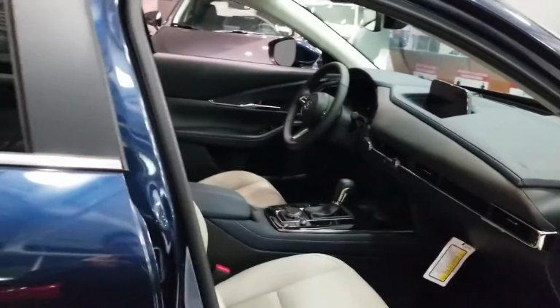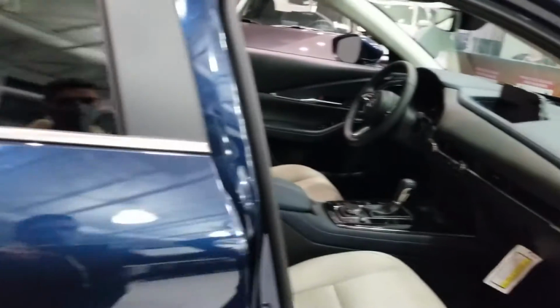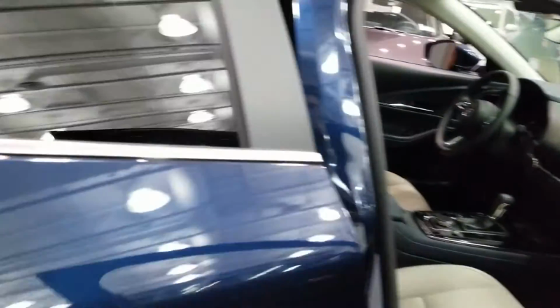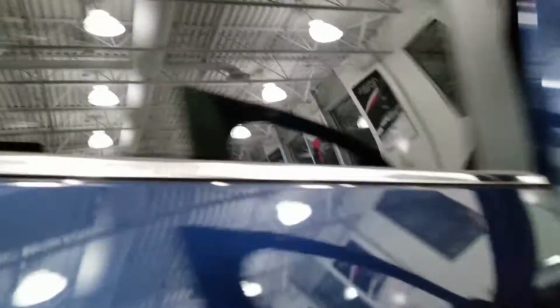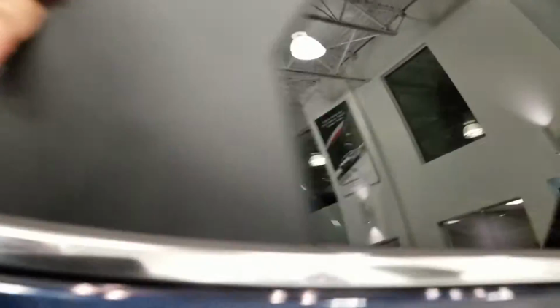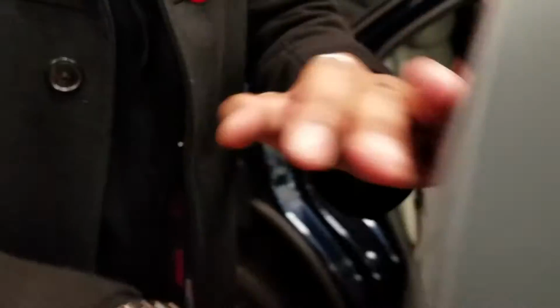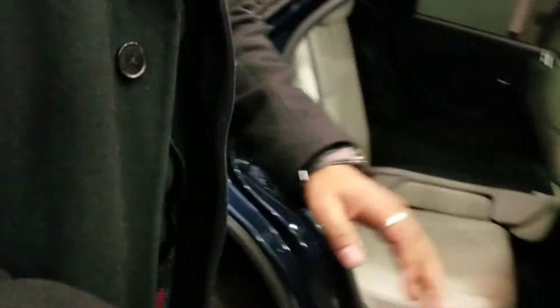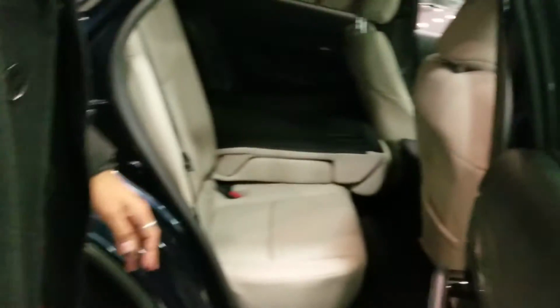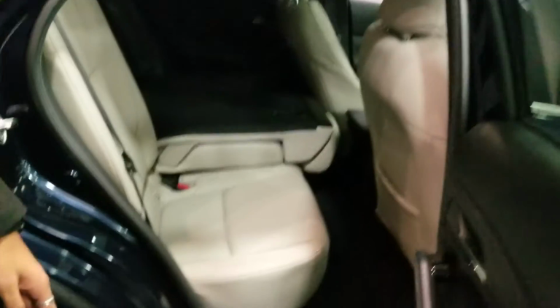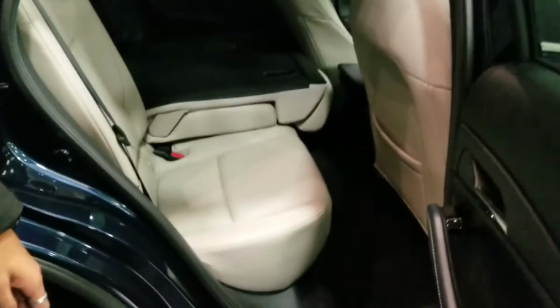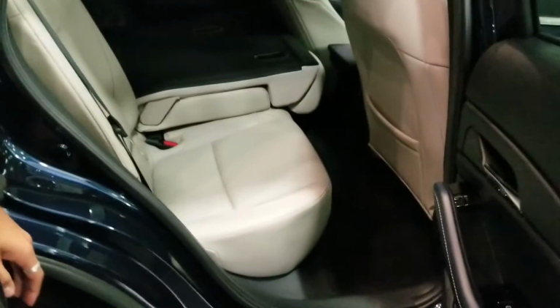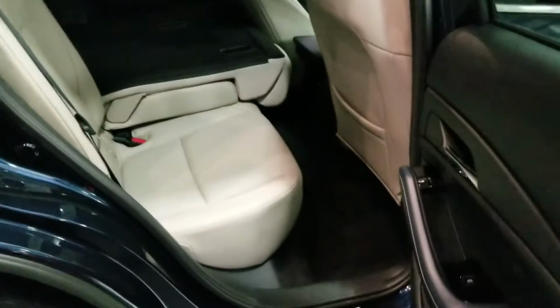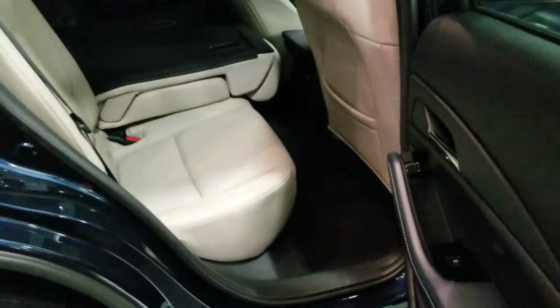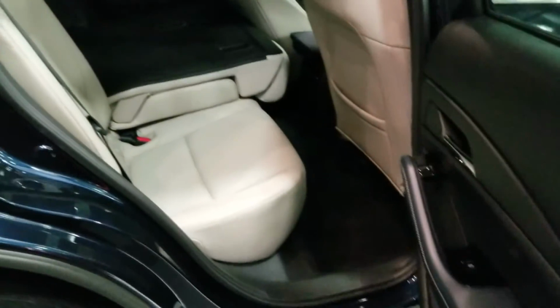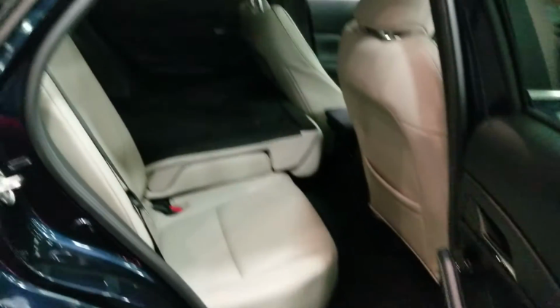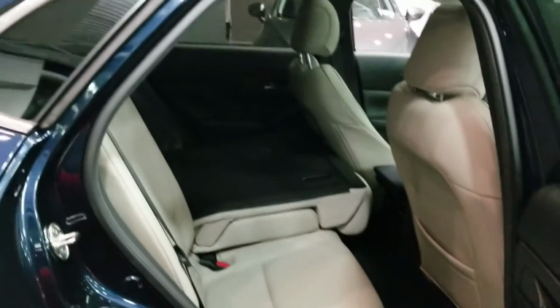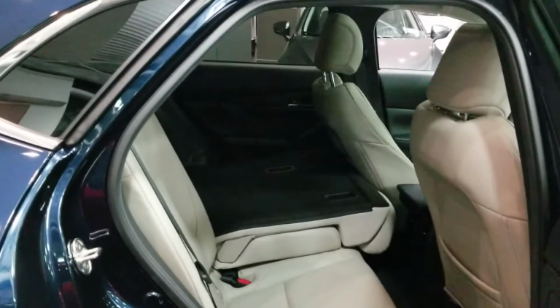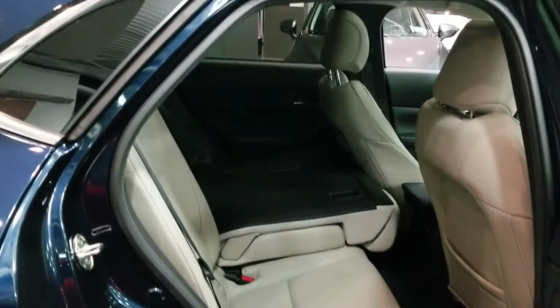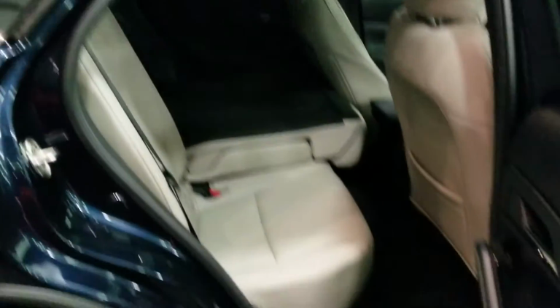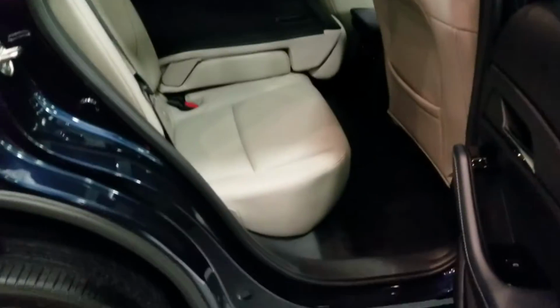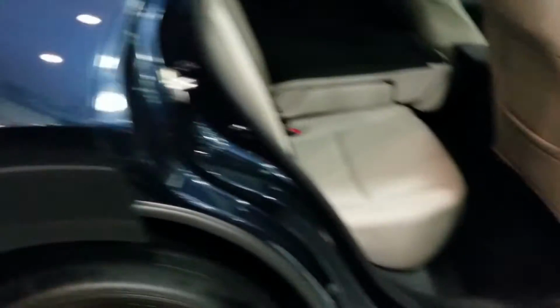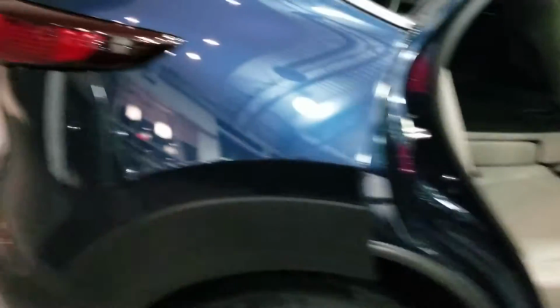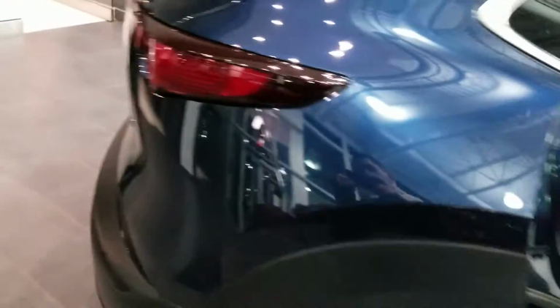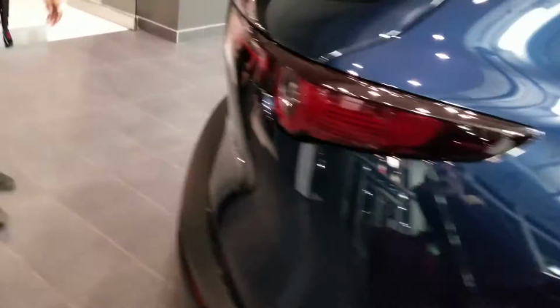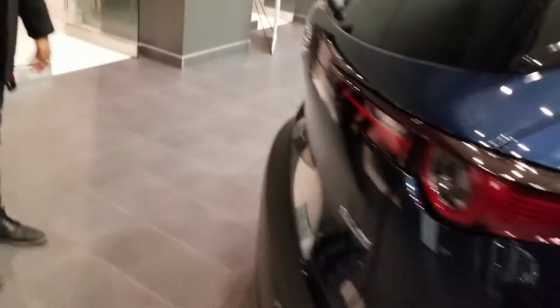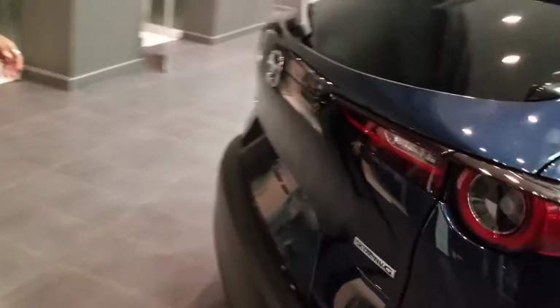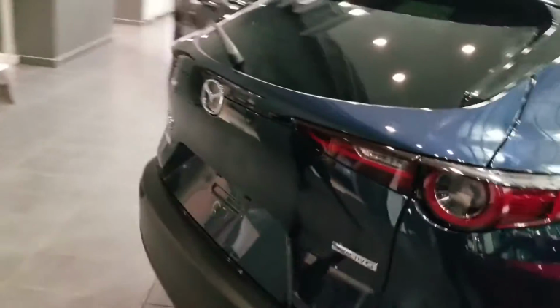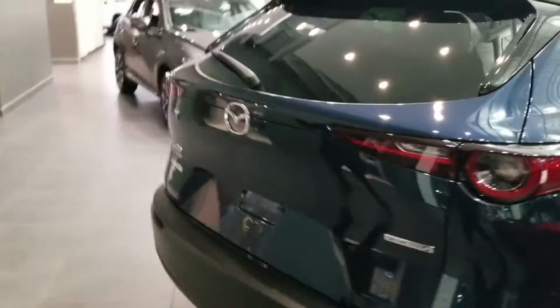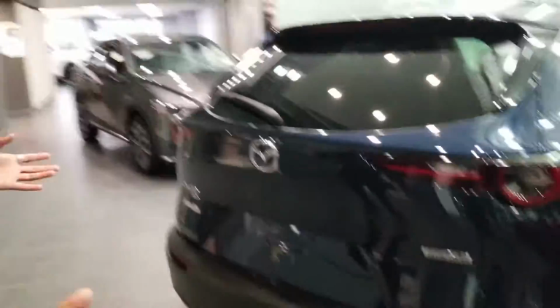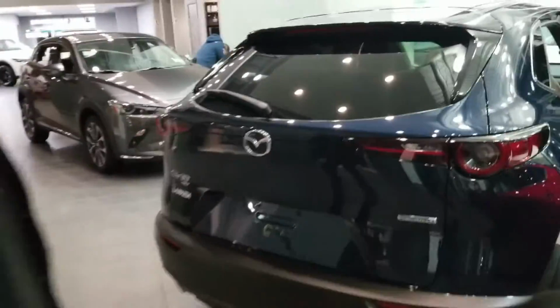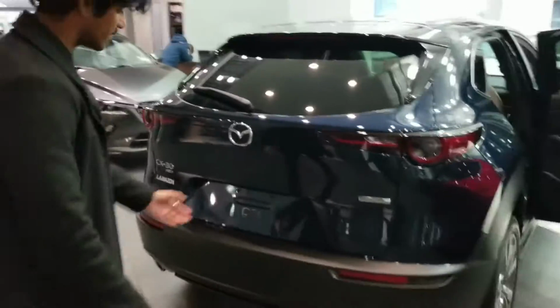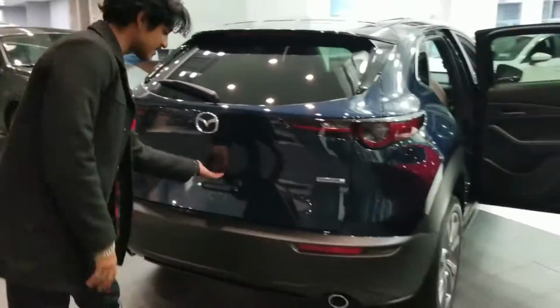Now check out the spacing for the second row — there's tons of space back here. I've come all the way to the back end of the car and you can really see how wide the CX-30 sits.